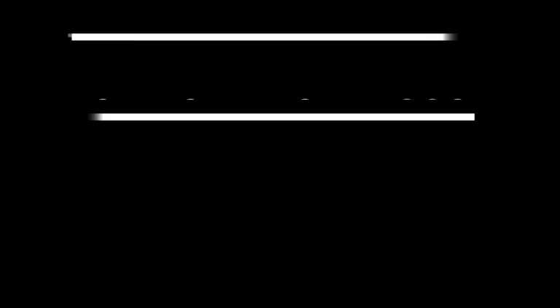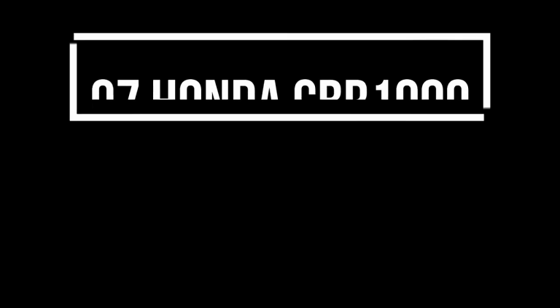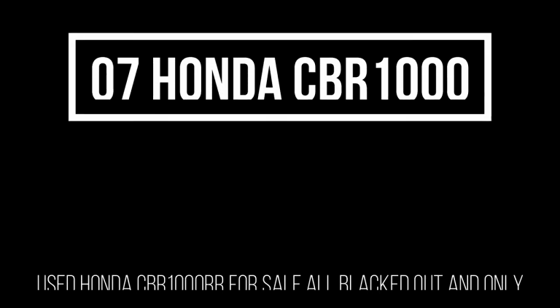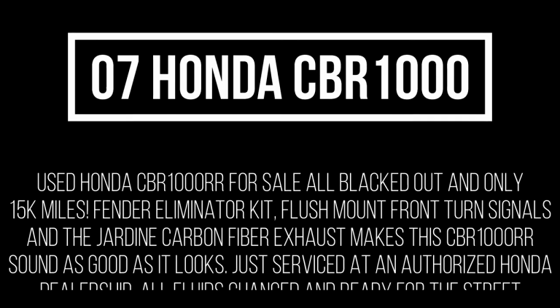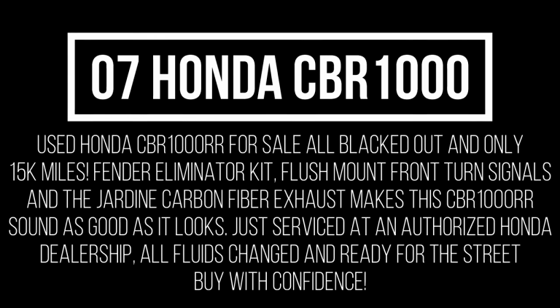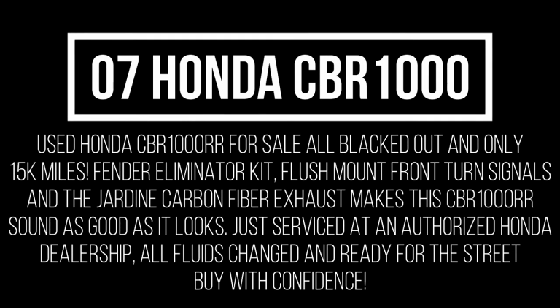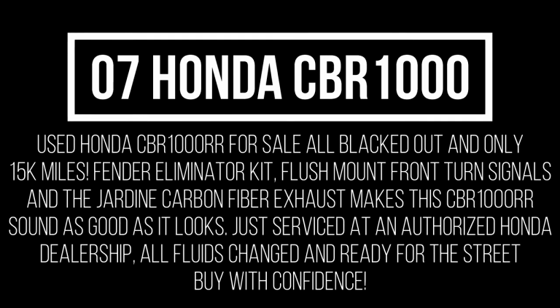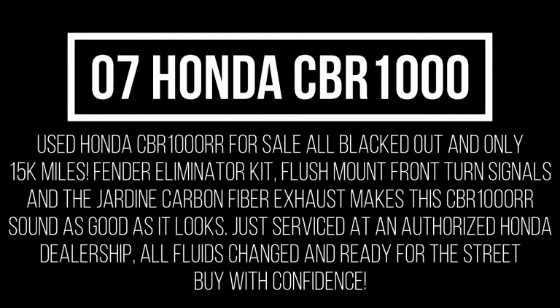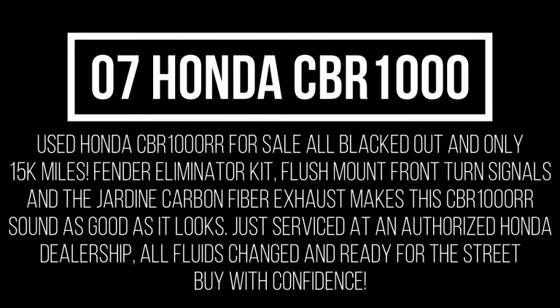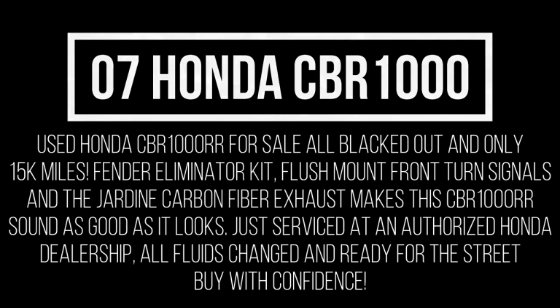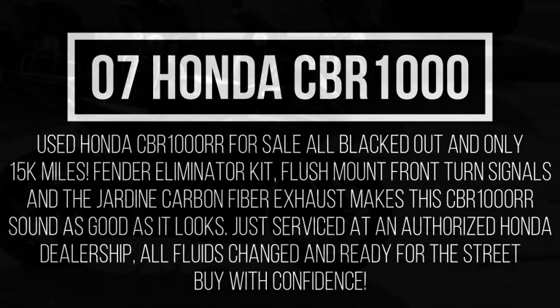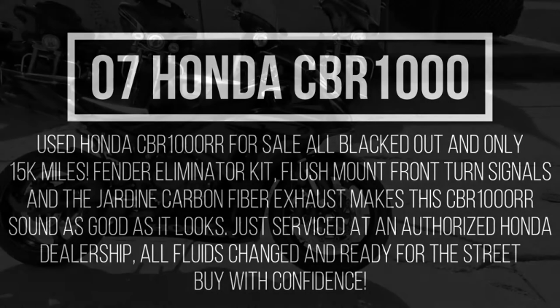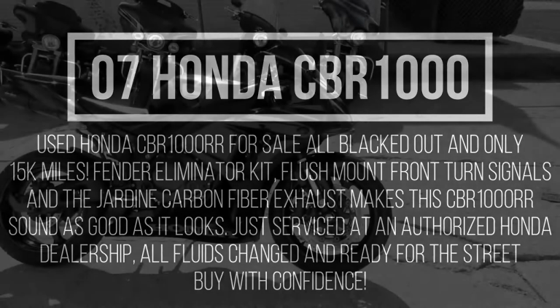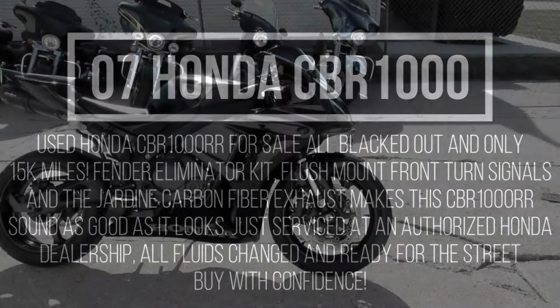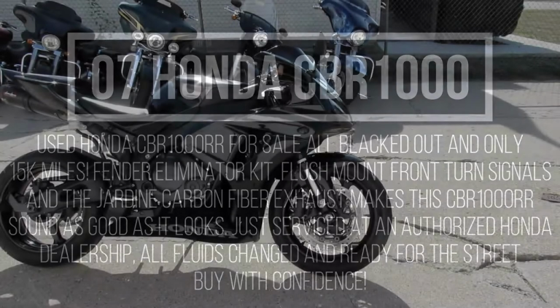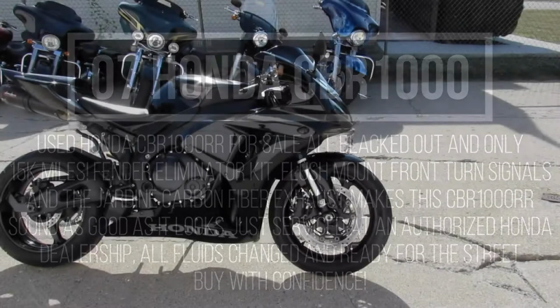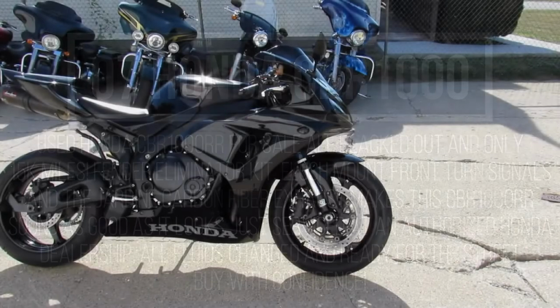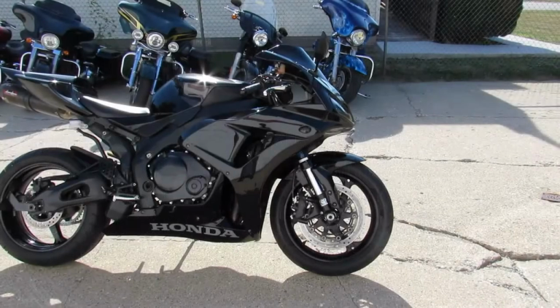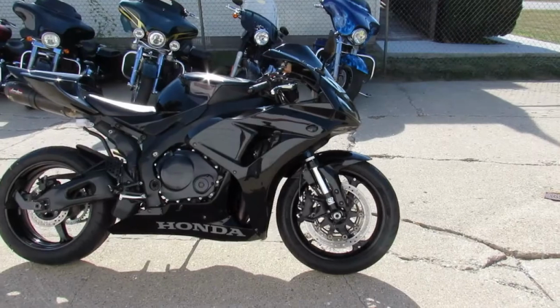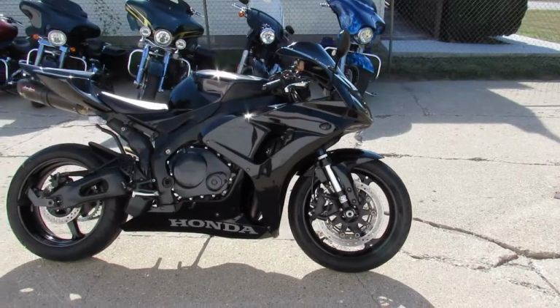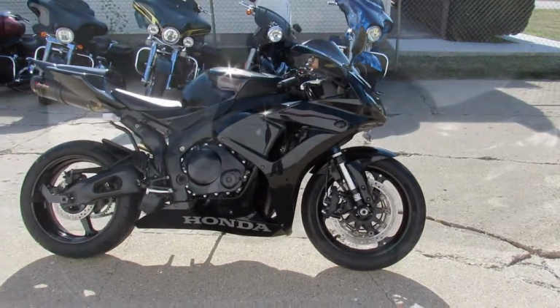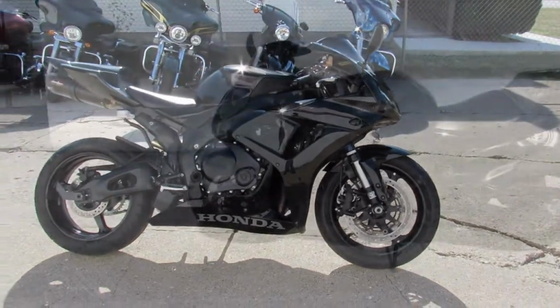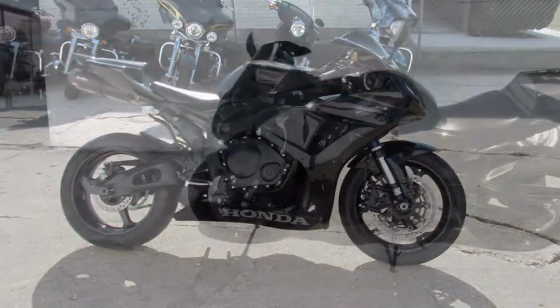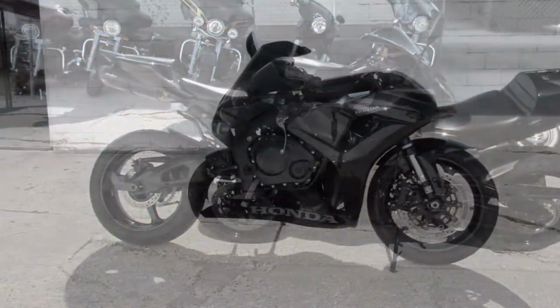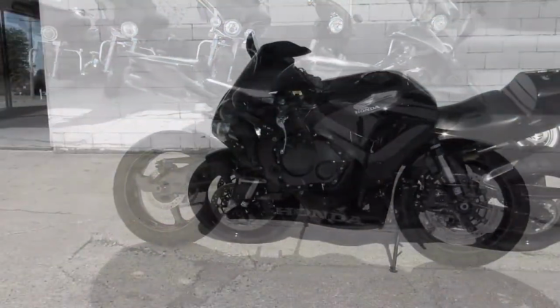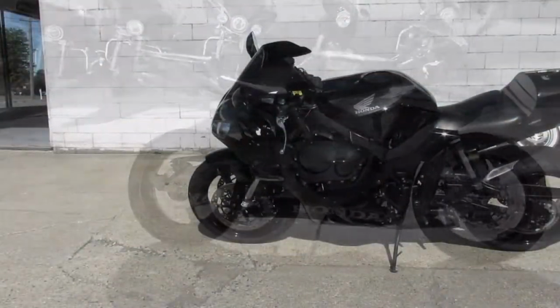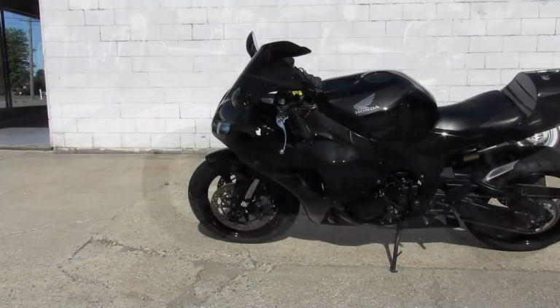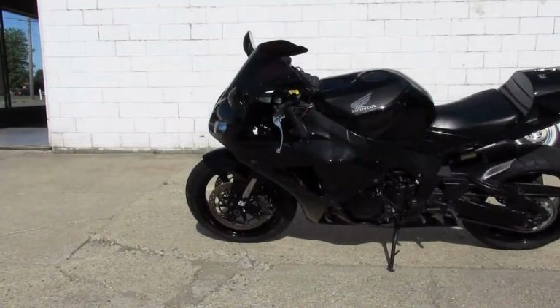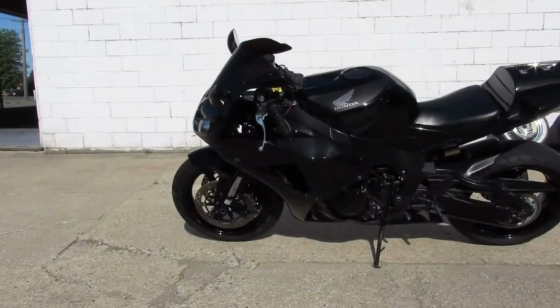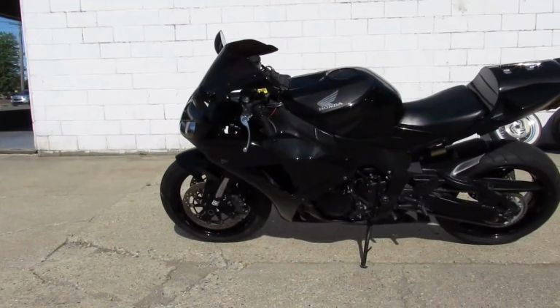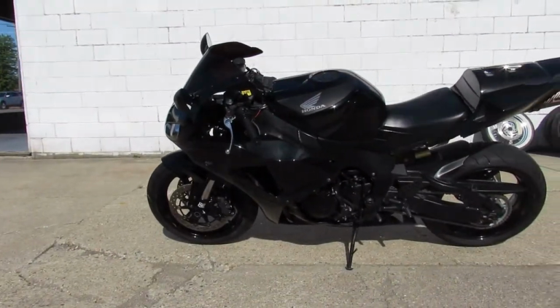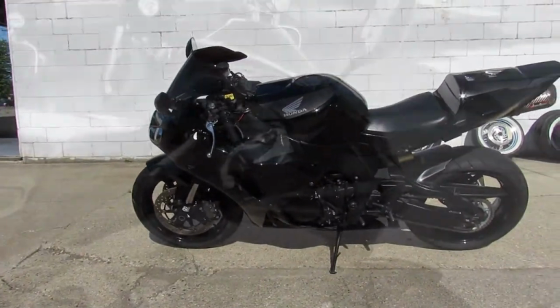Hey guys, Approval Powersports.com. We're doing some videos — just got another used sport bike in. This one's an 07 CBR 1000 RR for sale.